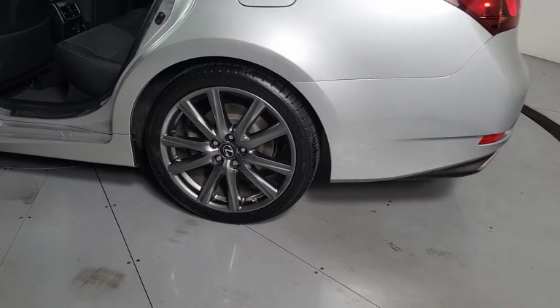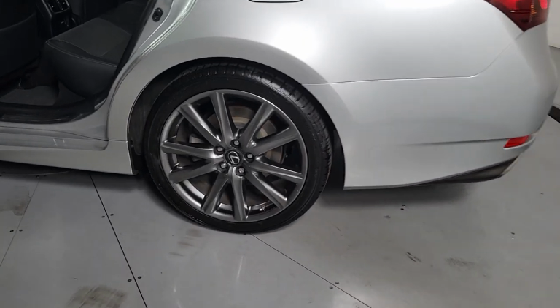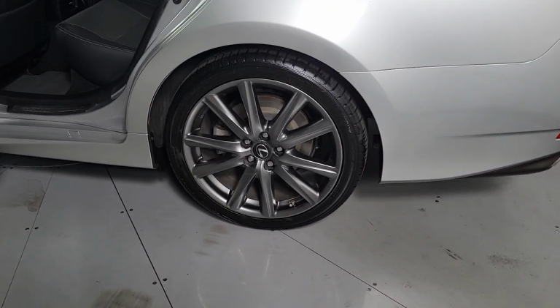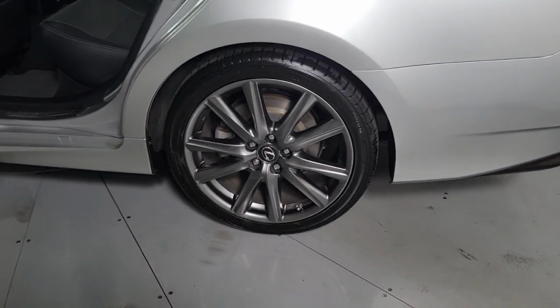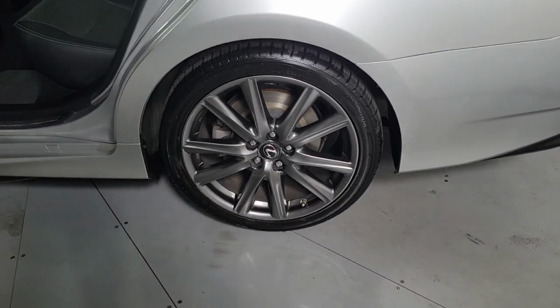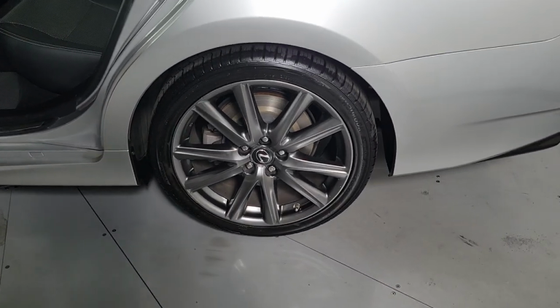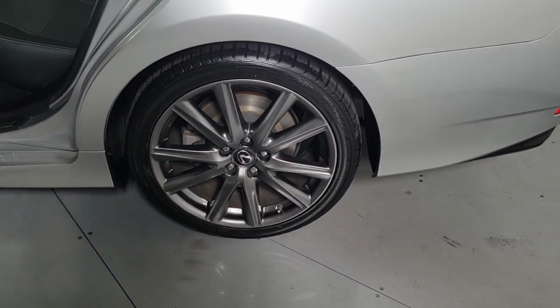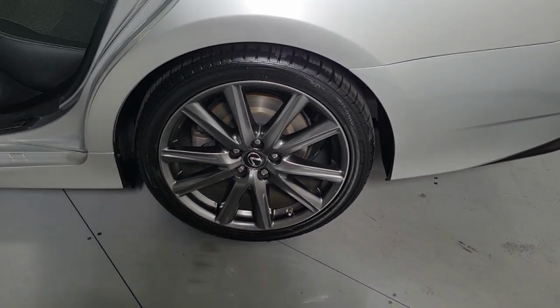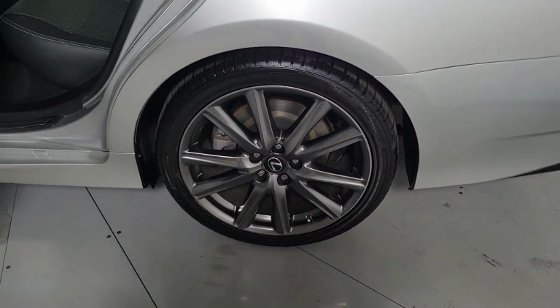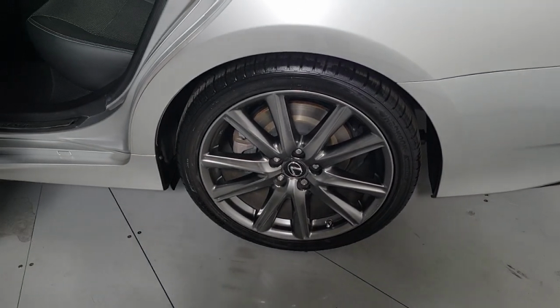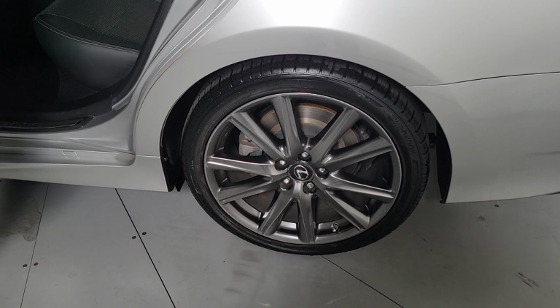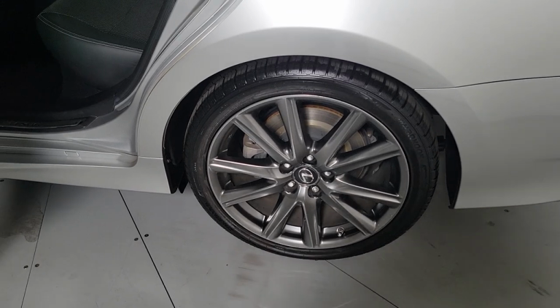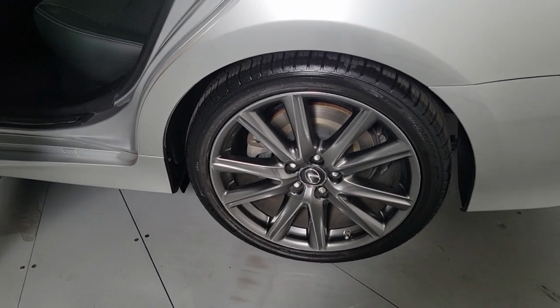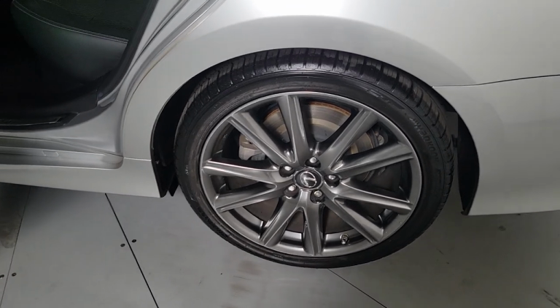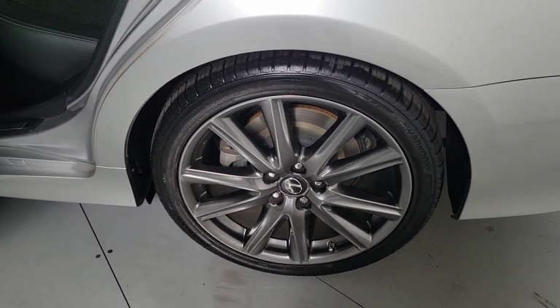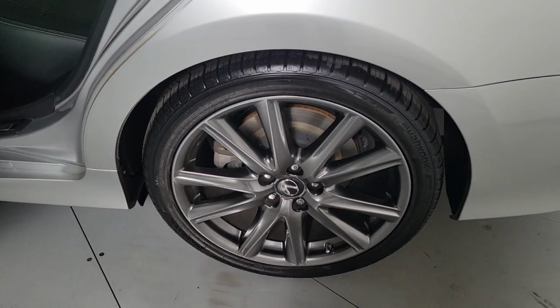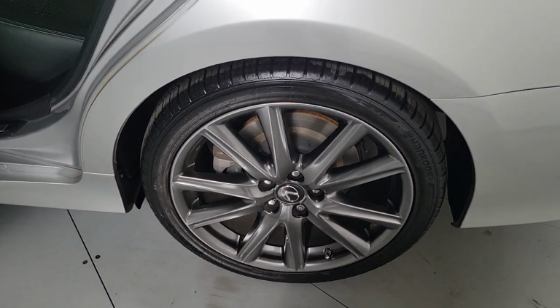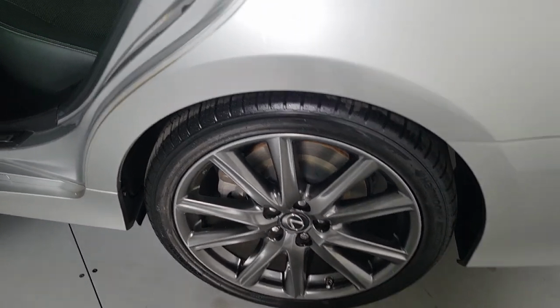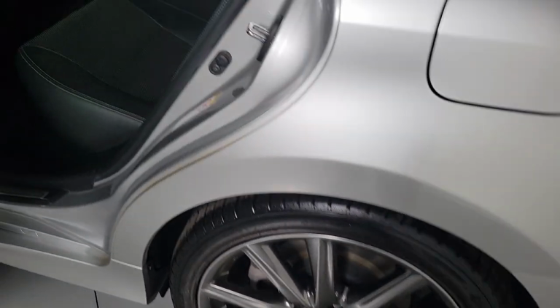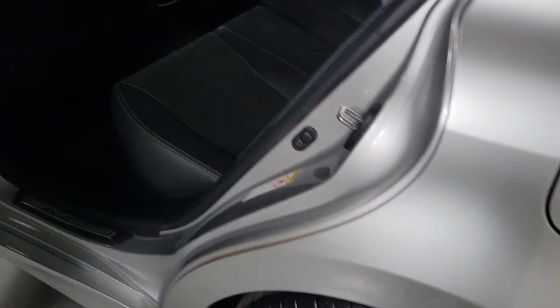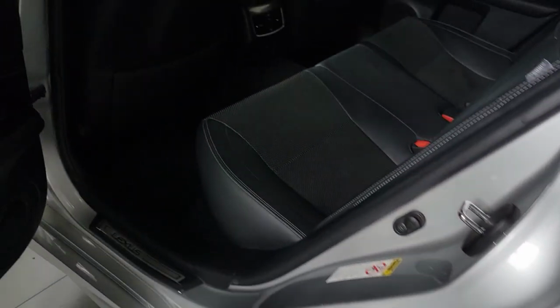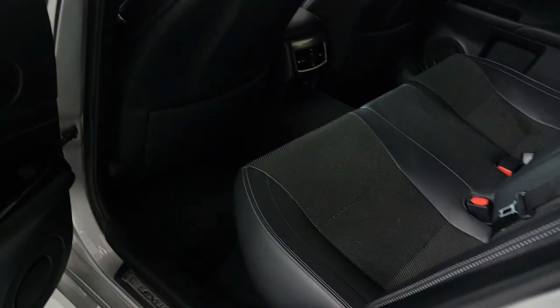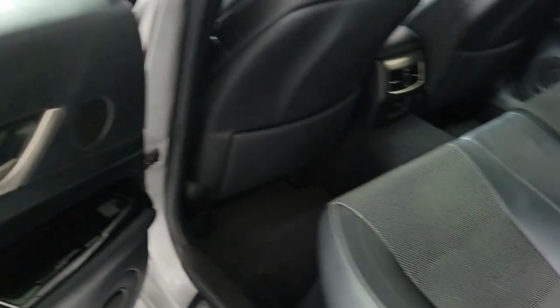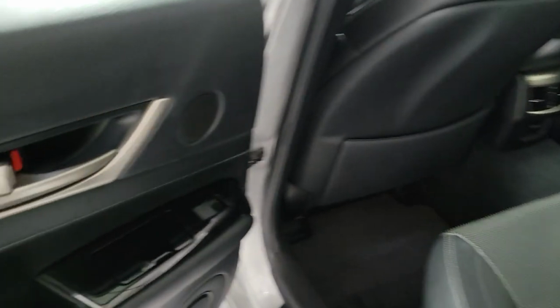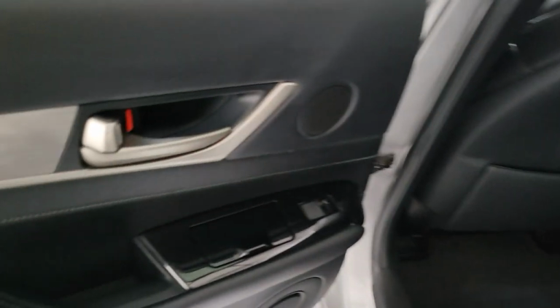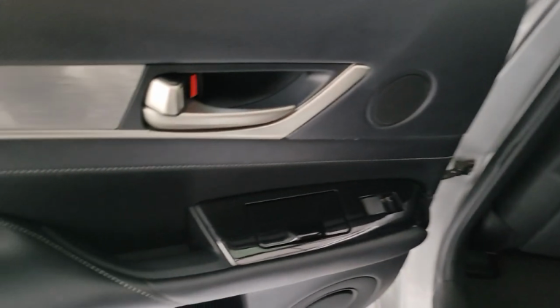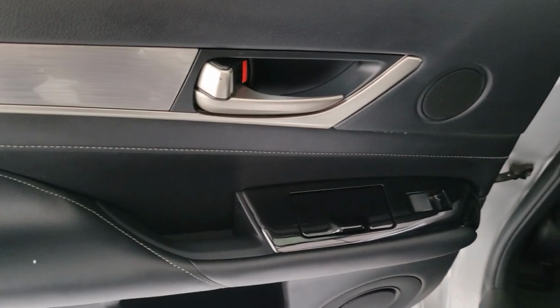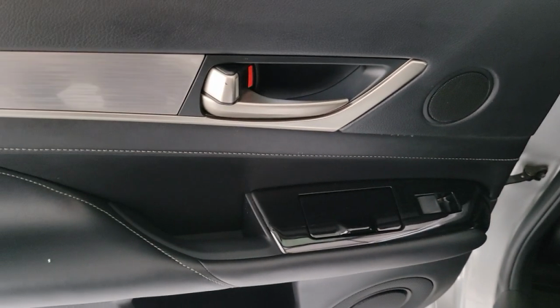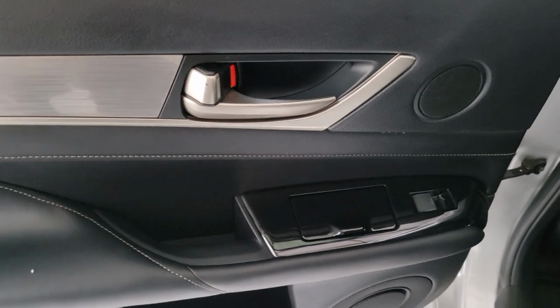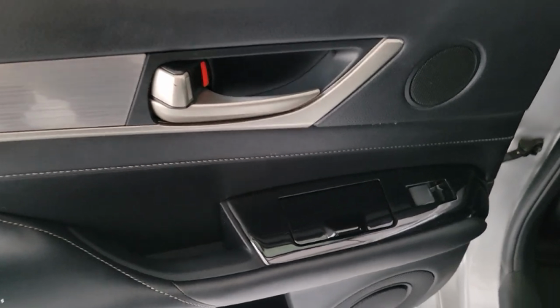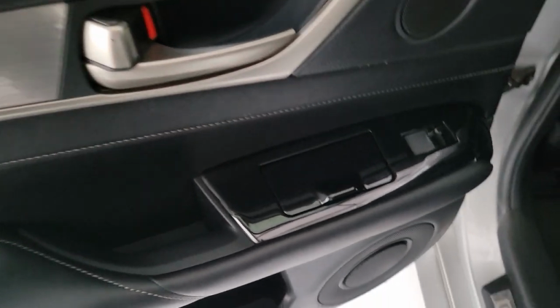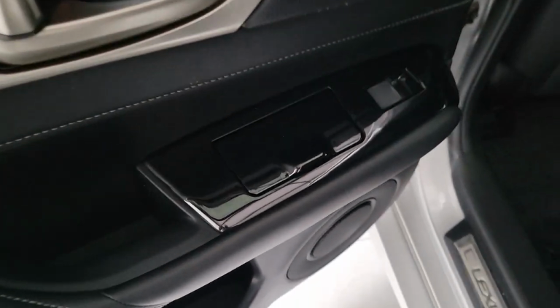Sensible meets superlative in this performance-minded GS. See for yourself when you take it out for a test drive. Our professional staff looks forward to giving you excellent service.